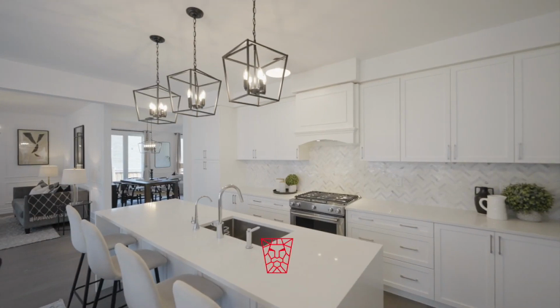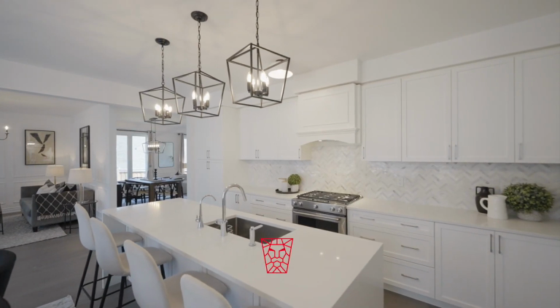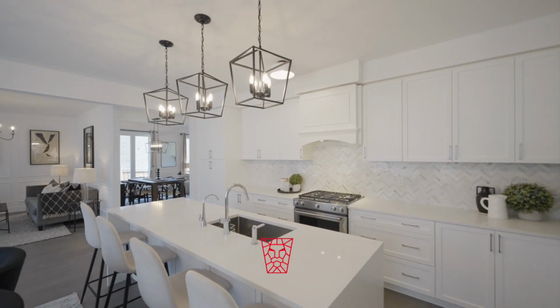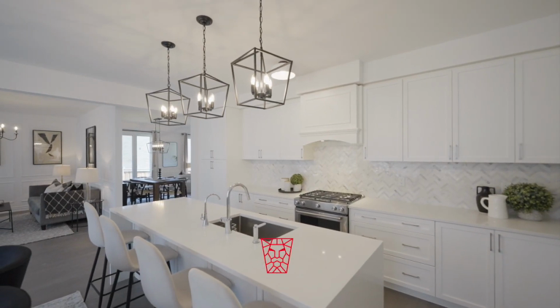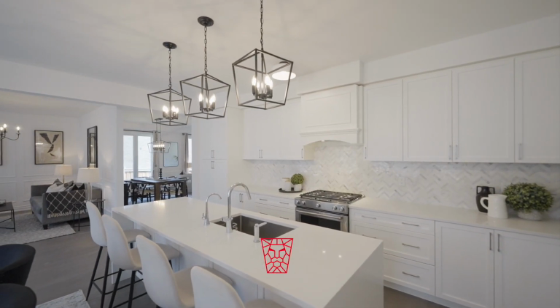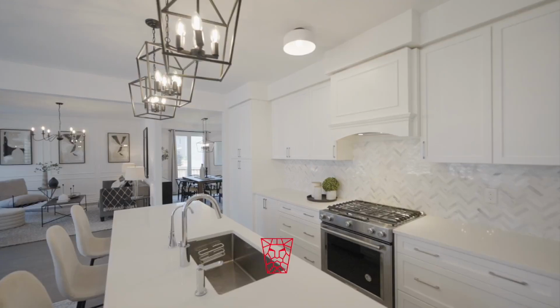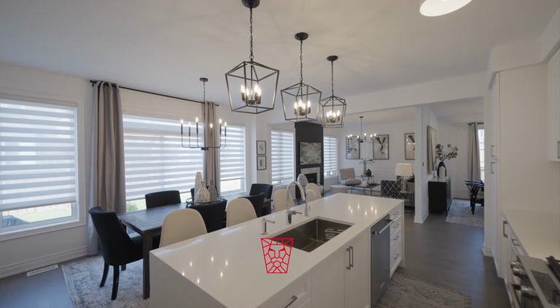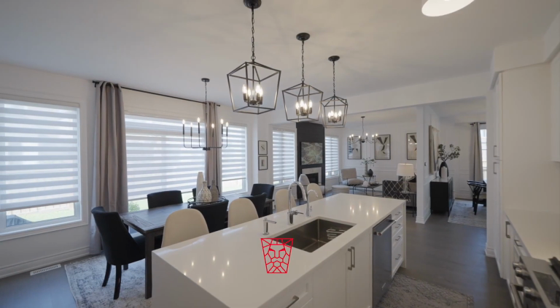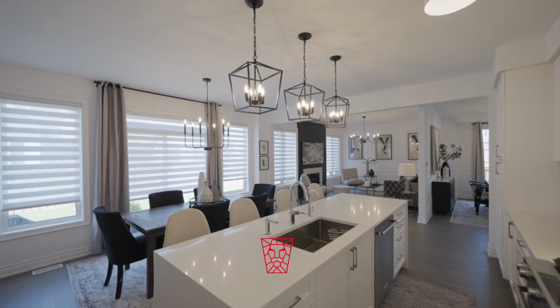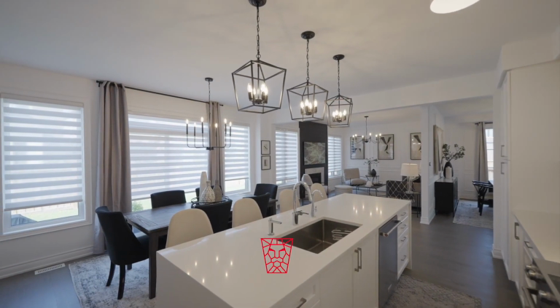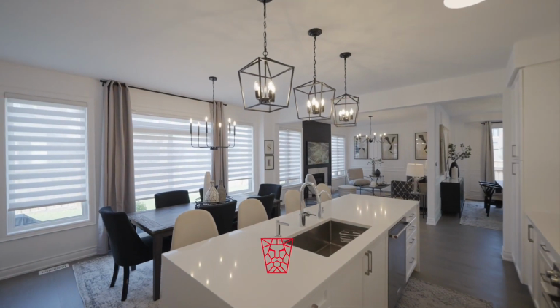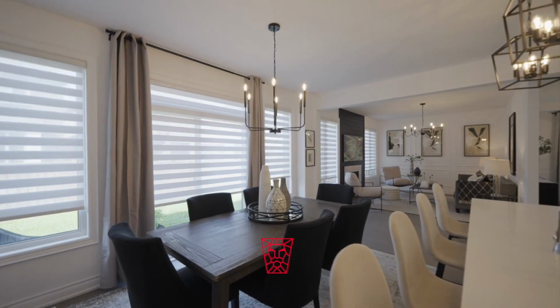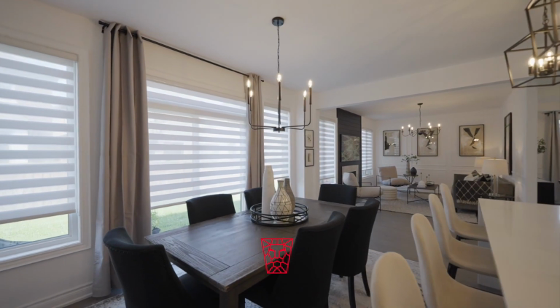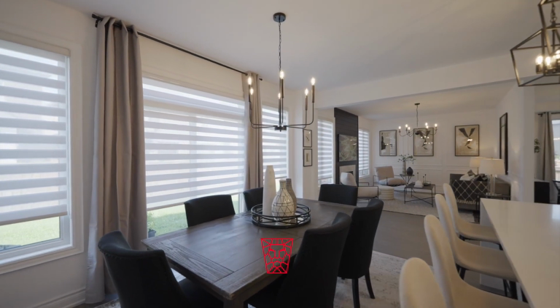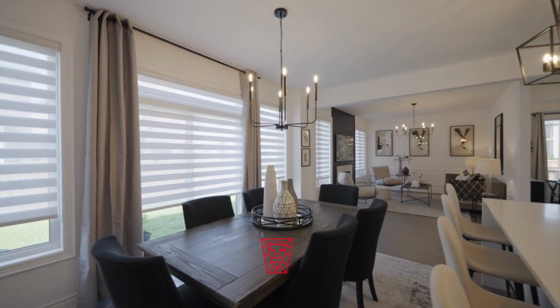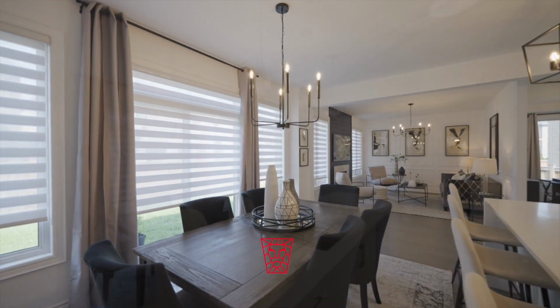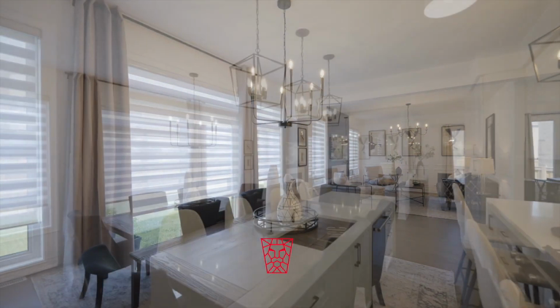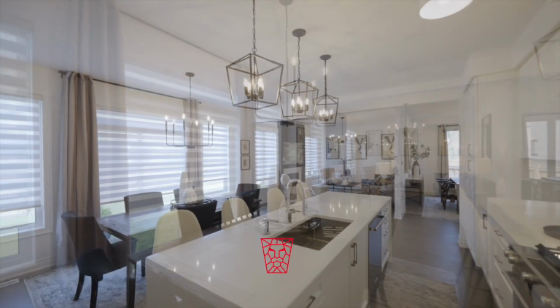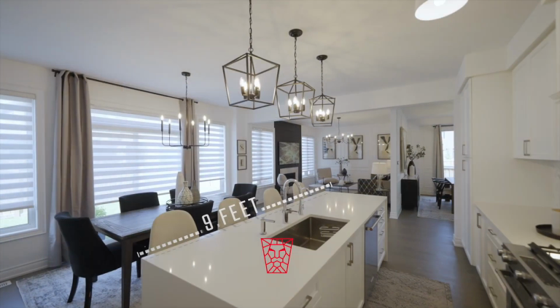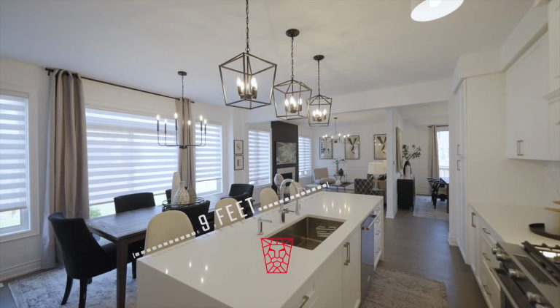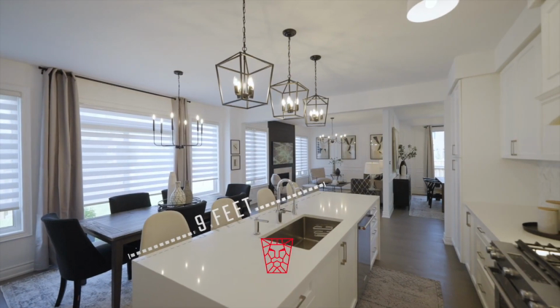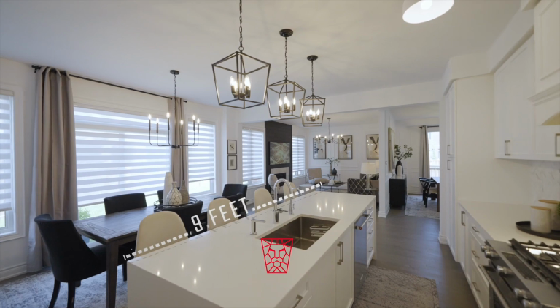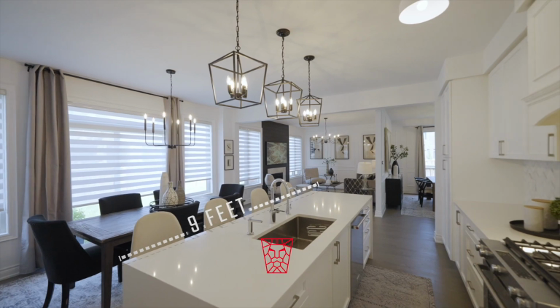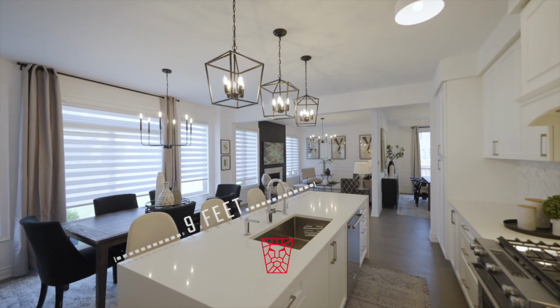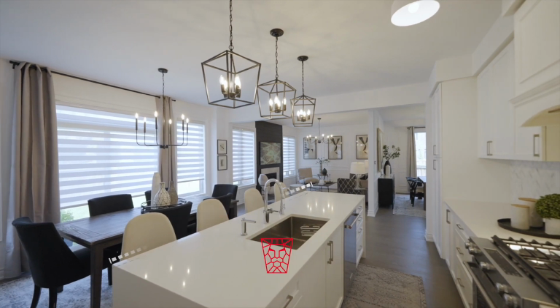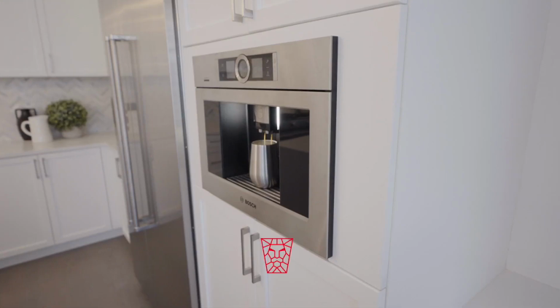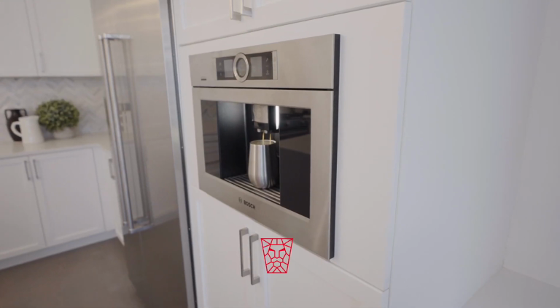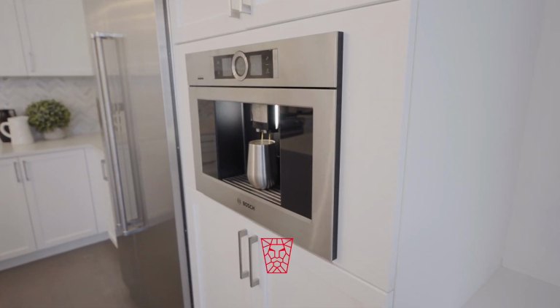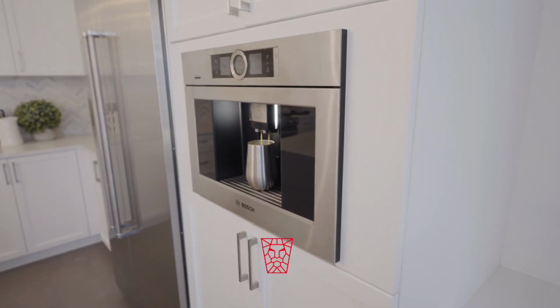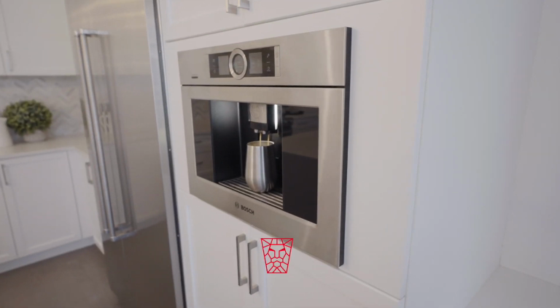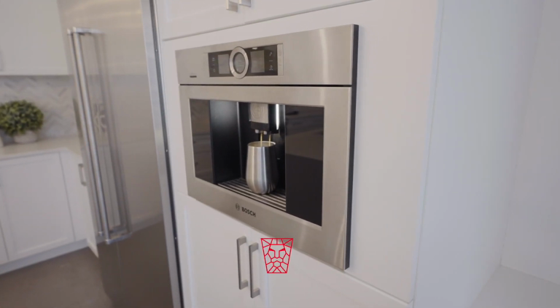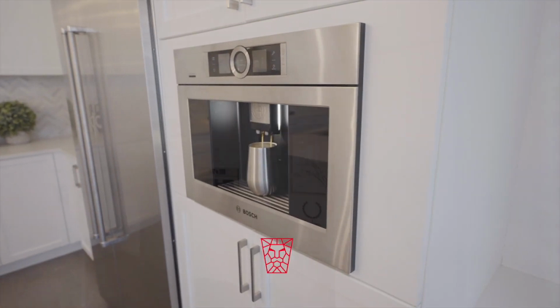Also, a 9-foot long waterfall kitchen island surrounded by high-end built-in appliances and cabinetry, including a Bosch coffee maker.